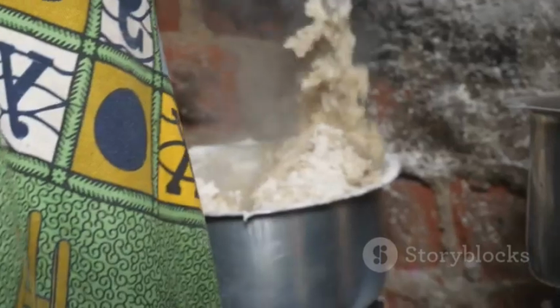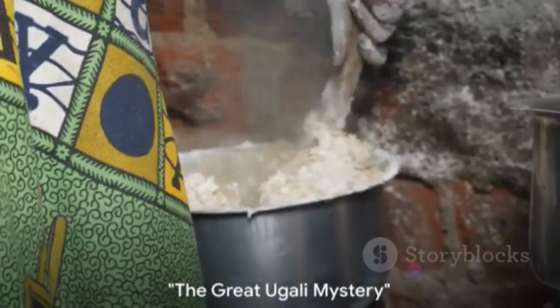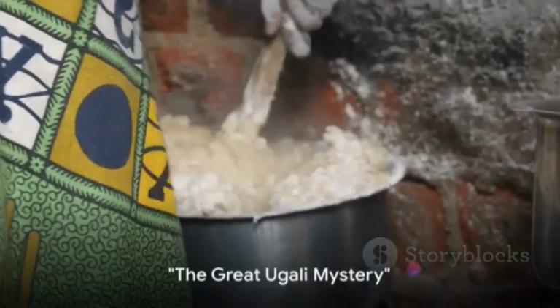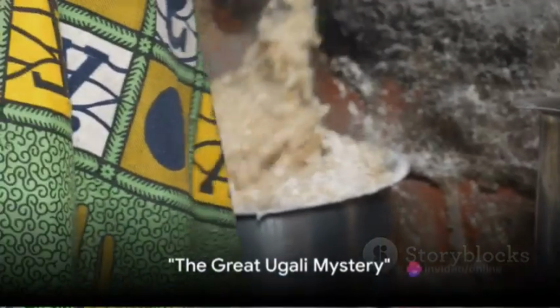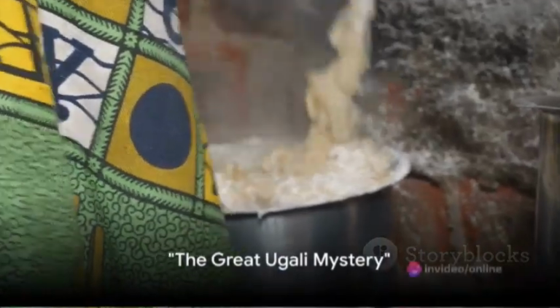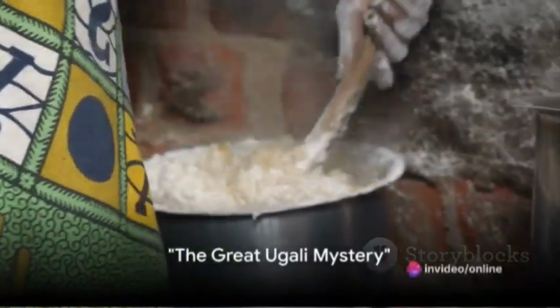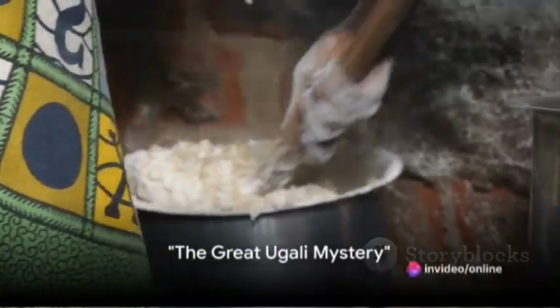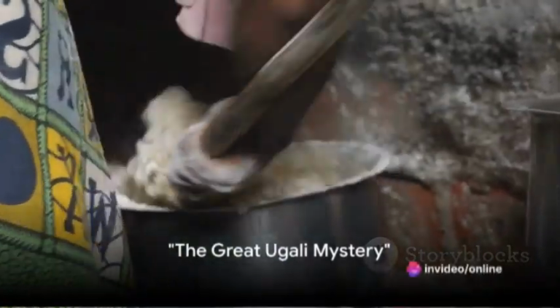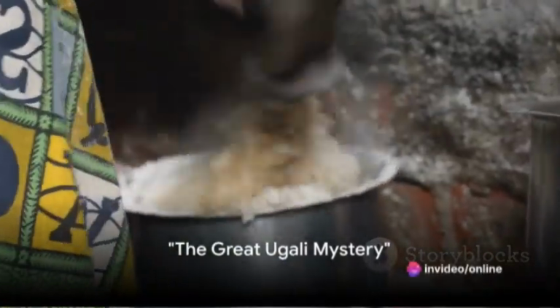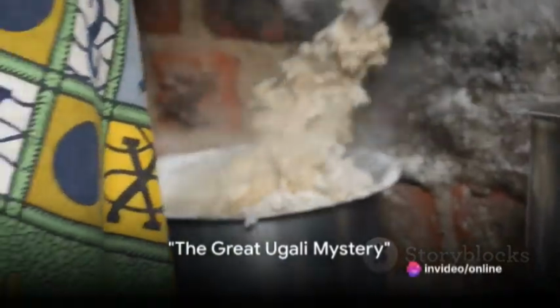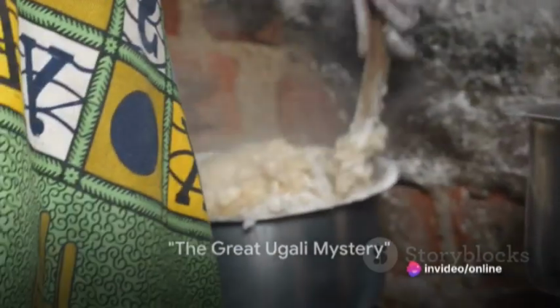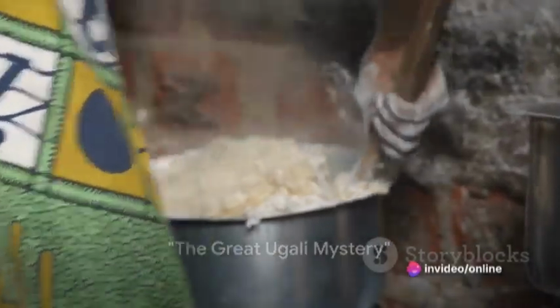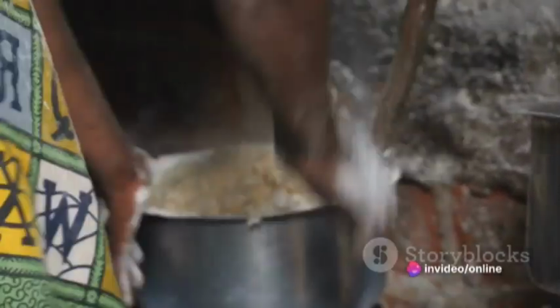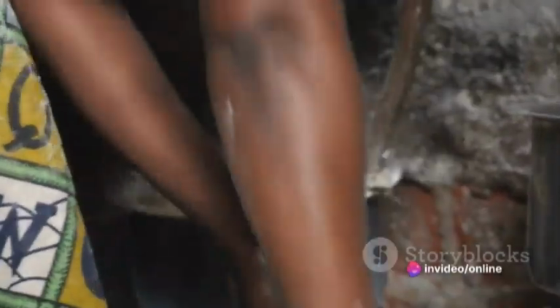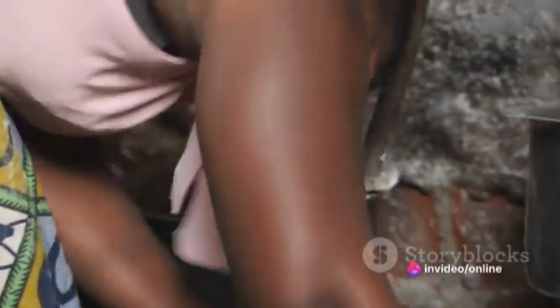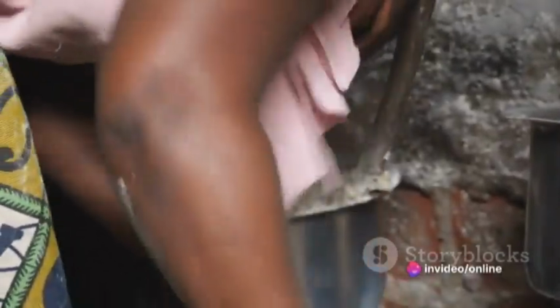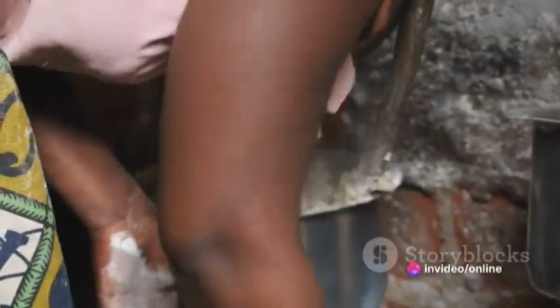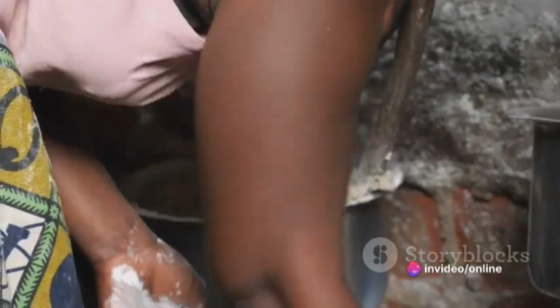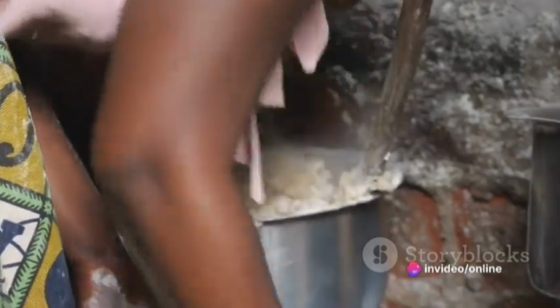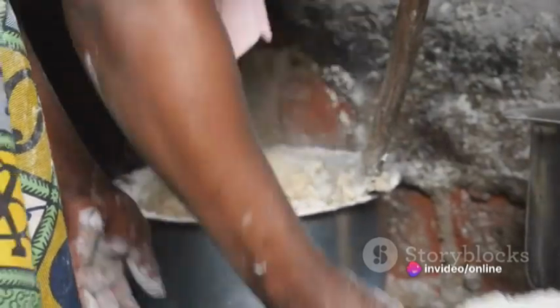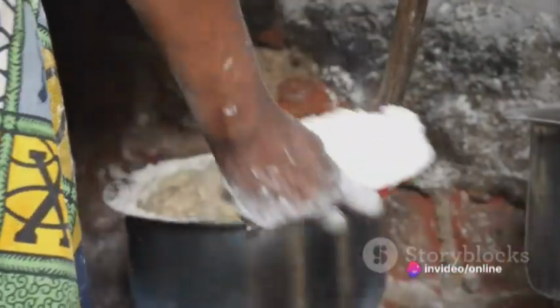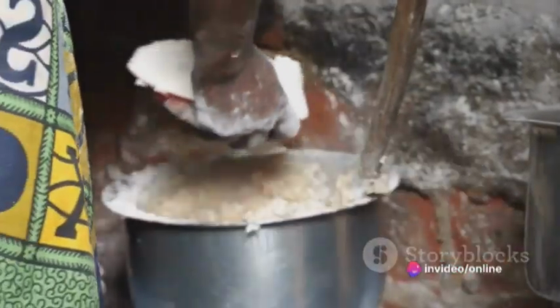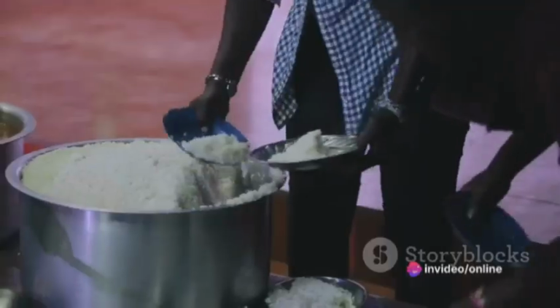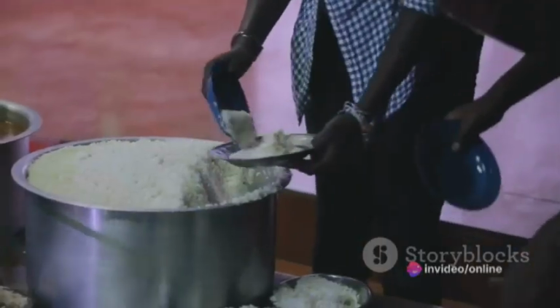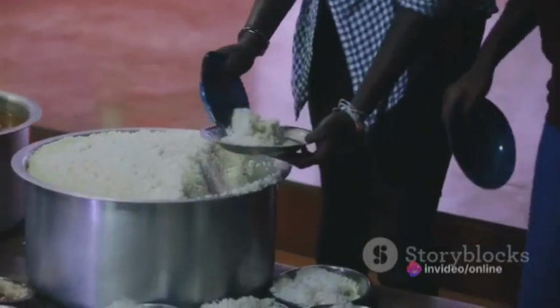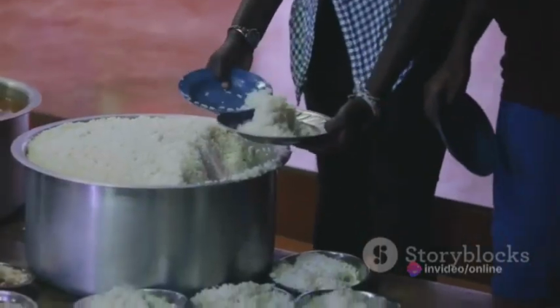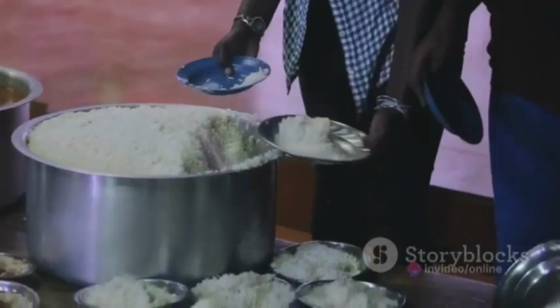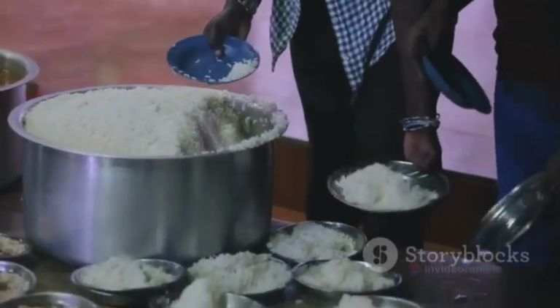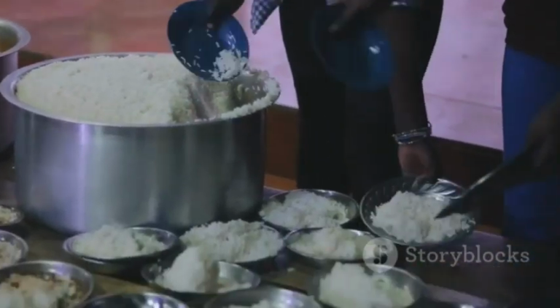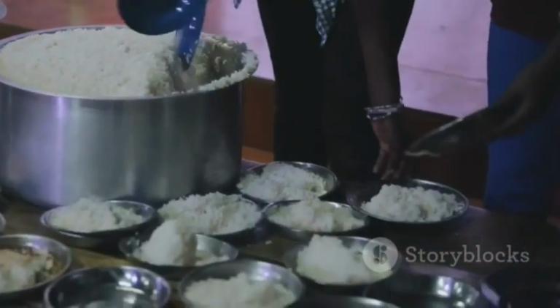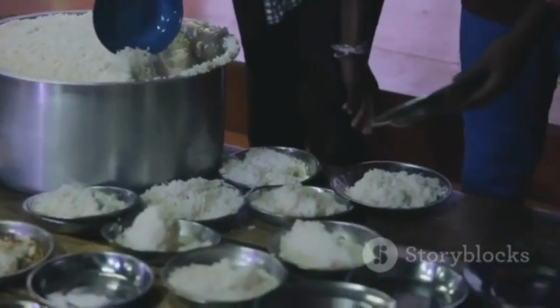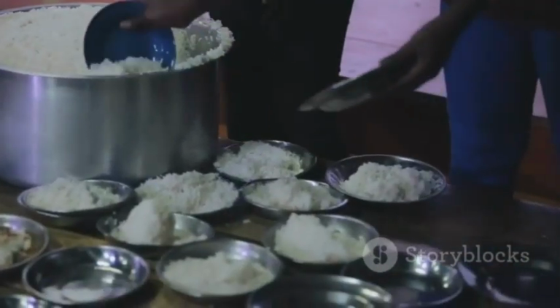Ever heard the one about the chef who tried to cook ugali without a recipe? He ended up with a pot full of abstract art. Yes, my friends, we're diving into the world of ugali today.